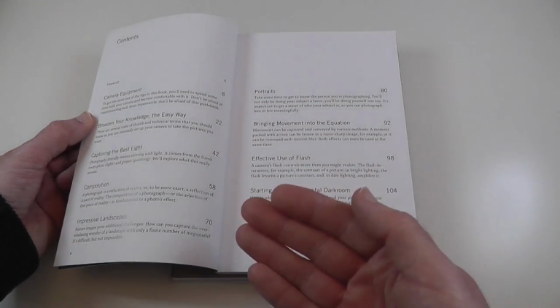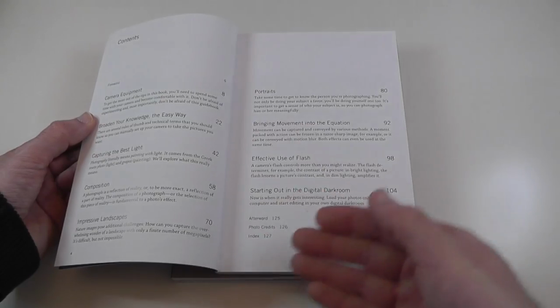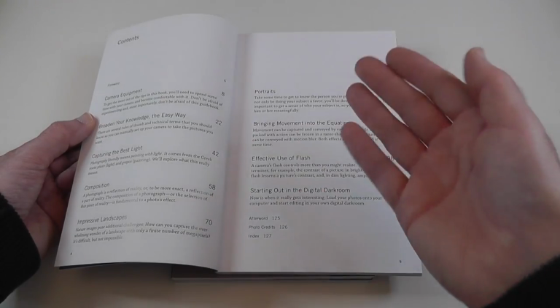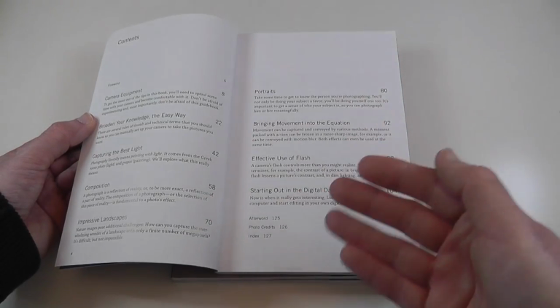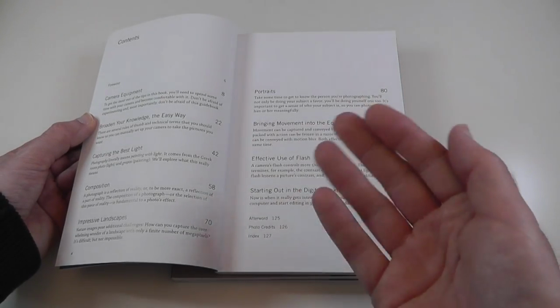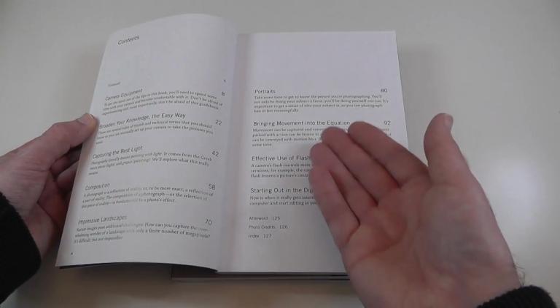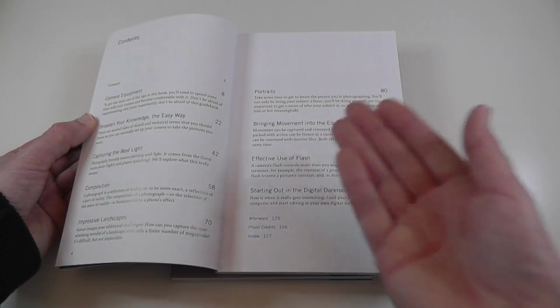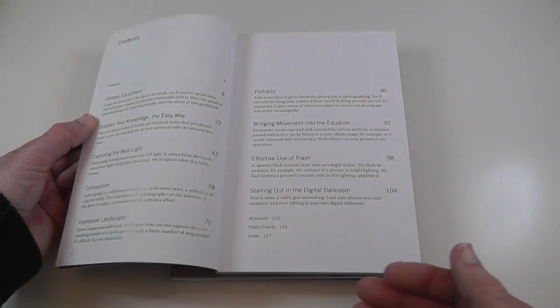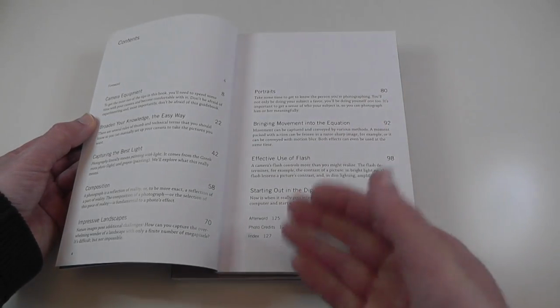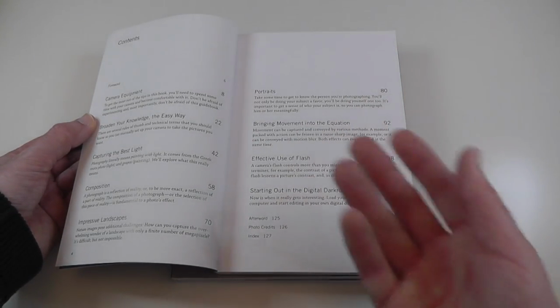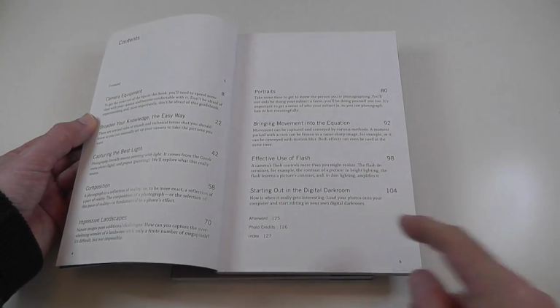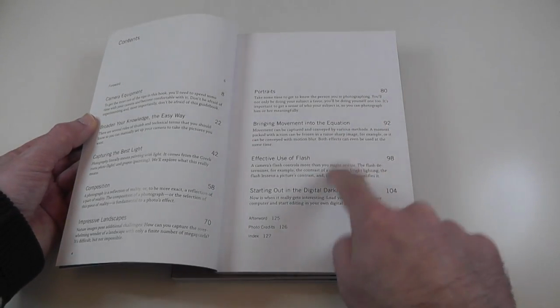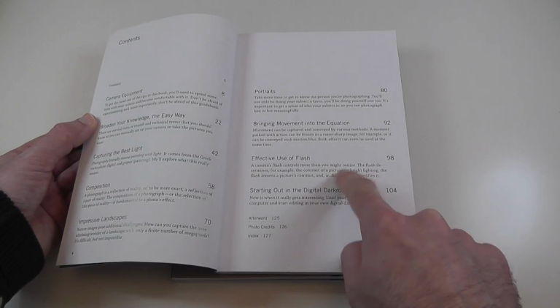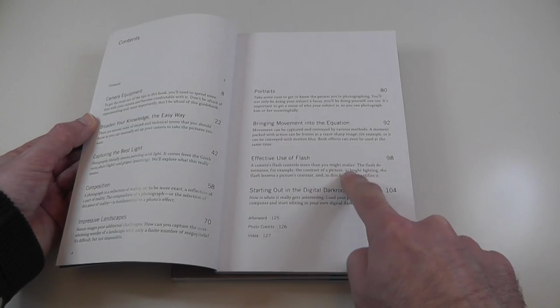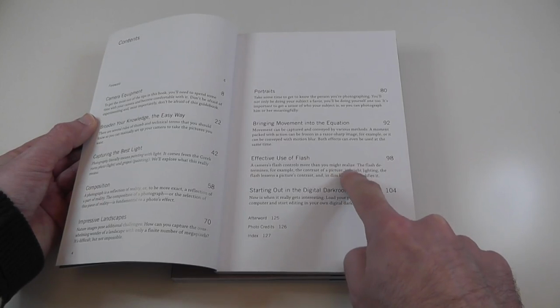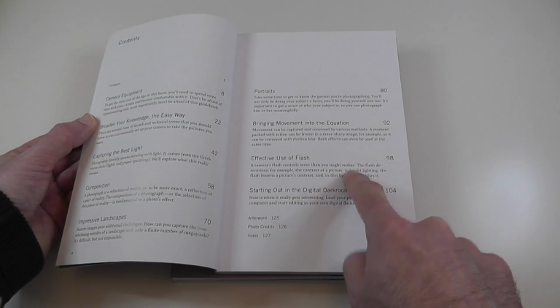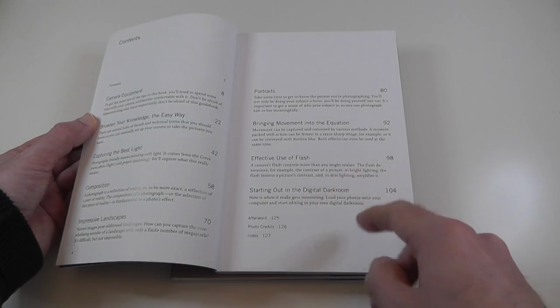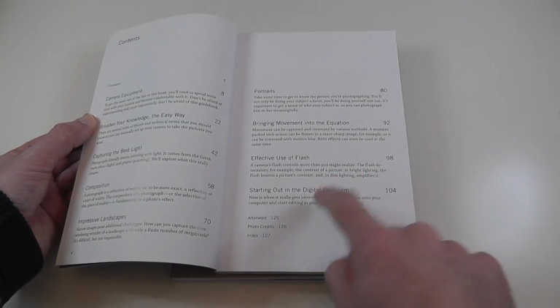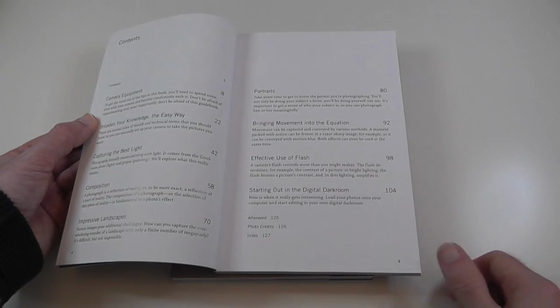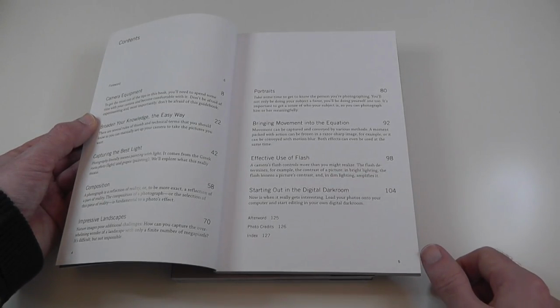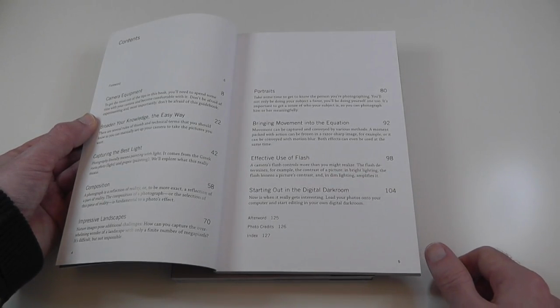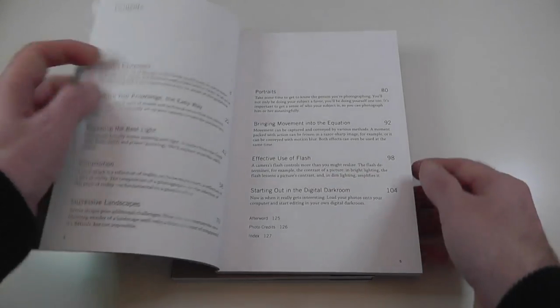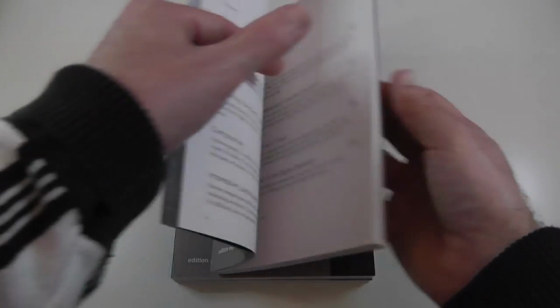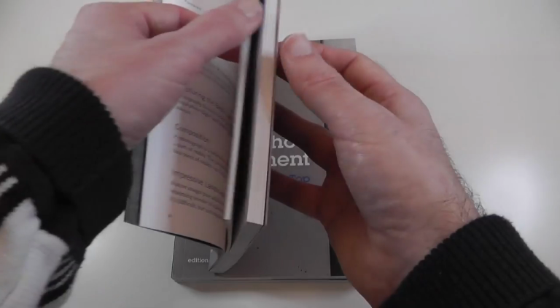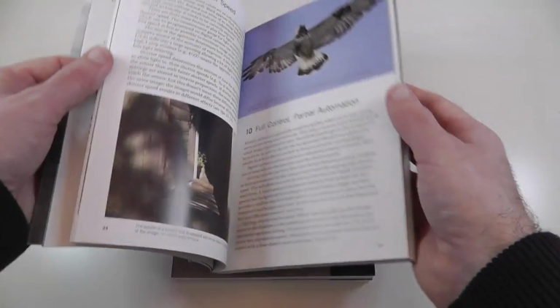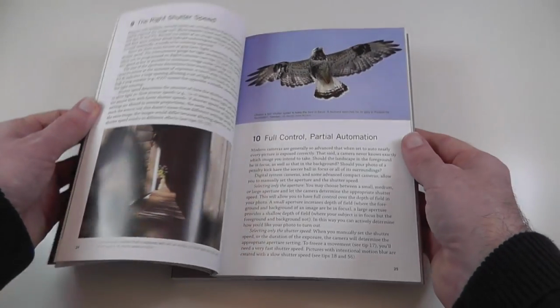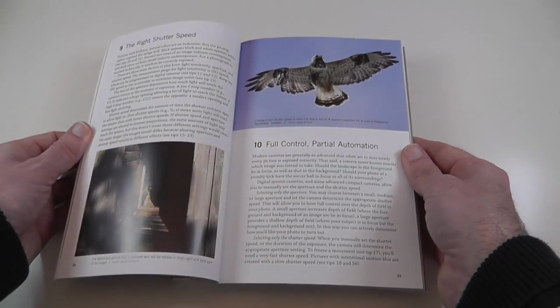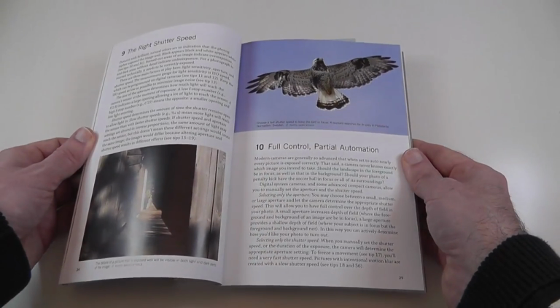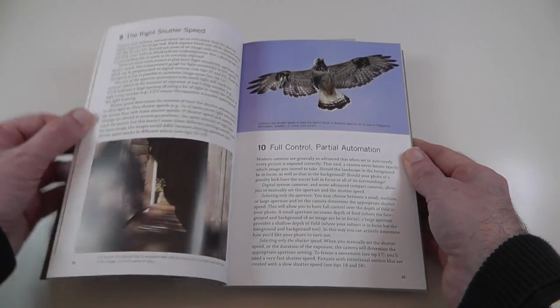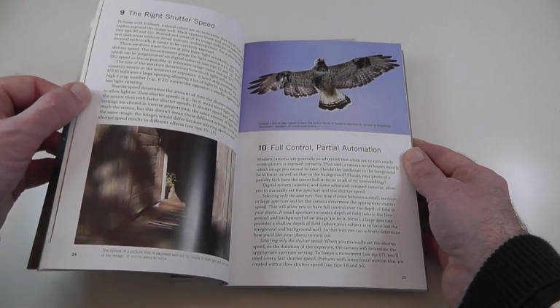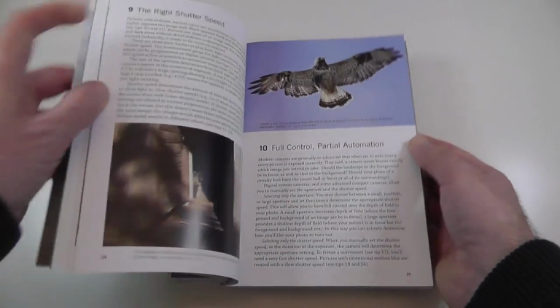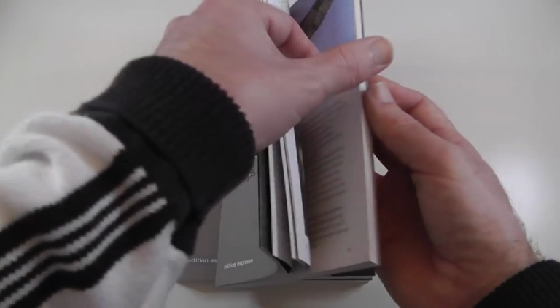It covers impressive landscapes, portraits, bringing movement into the equation, effective use of the flash — very, very useful — and starting out in the digital darkroom. It is really nicely presented with colour photos throughout. Wonderful book.